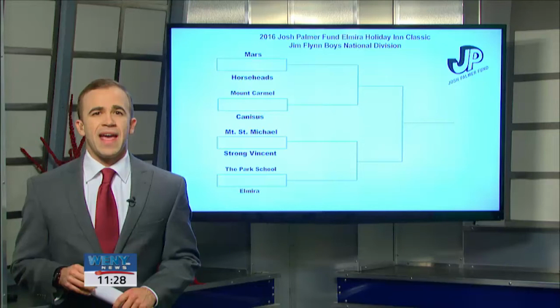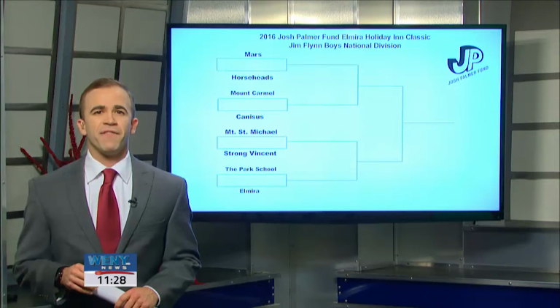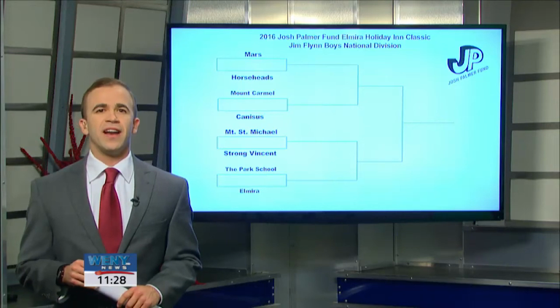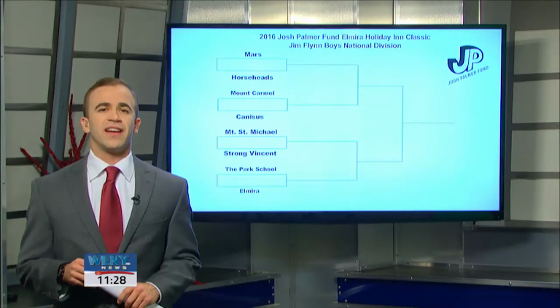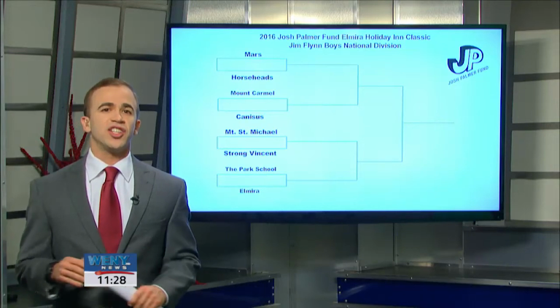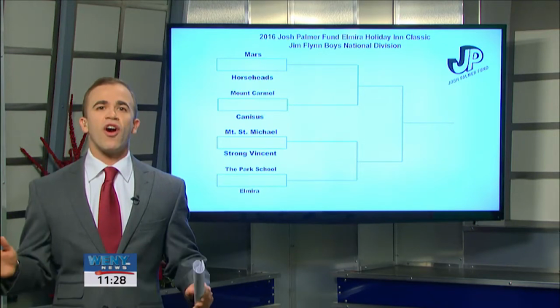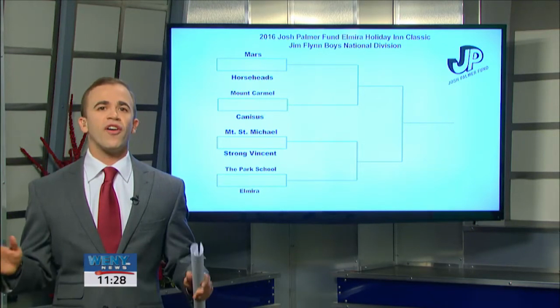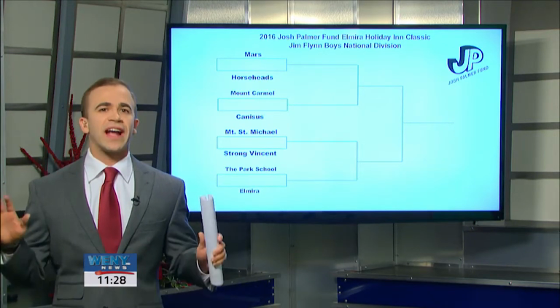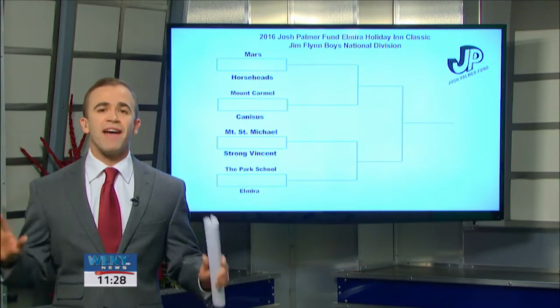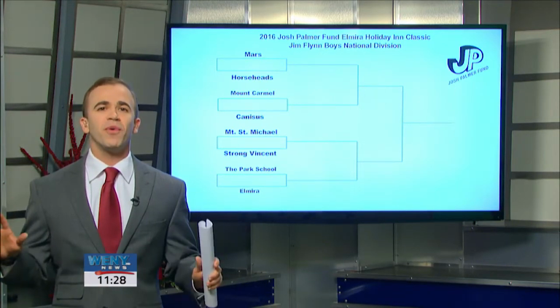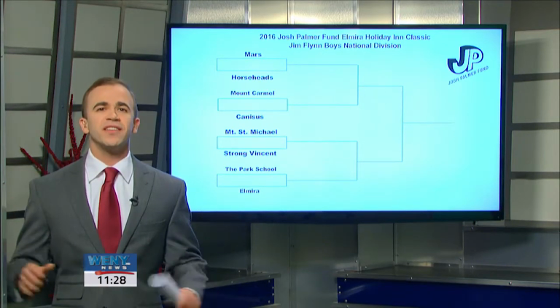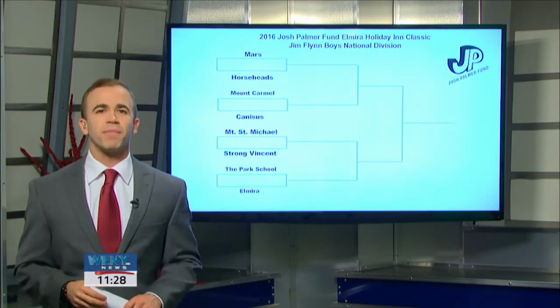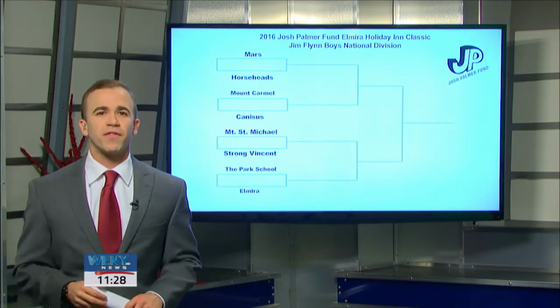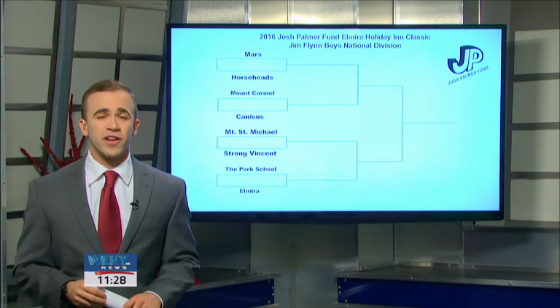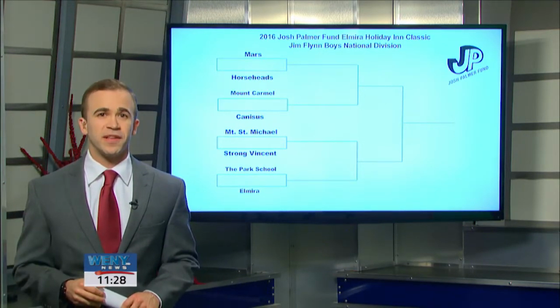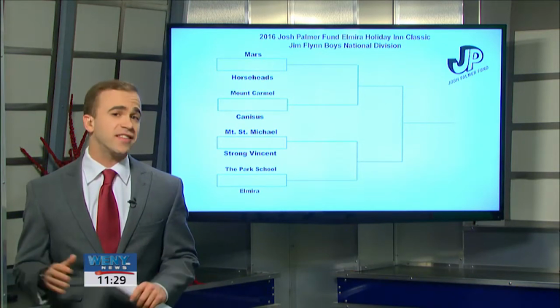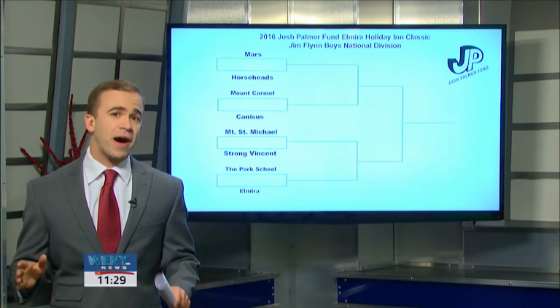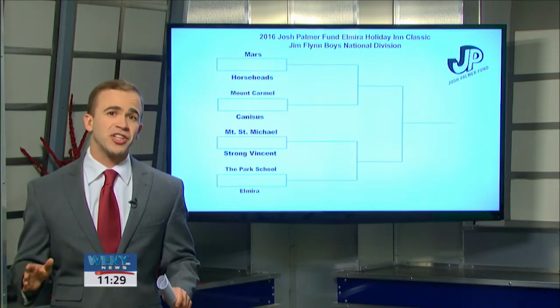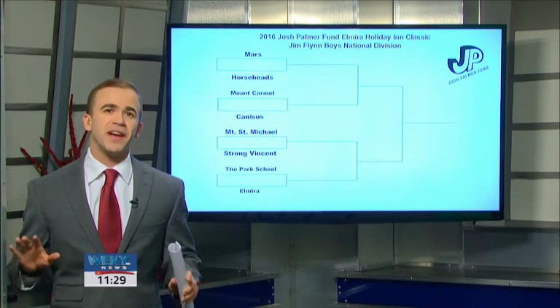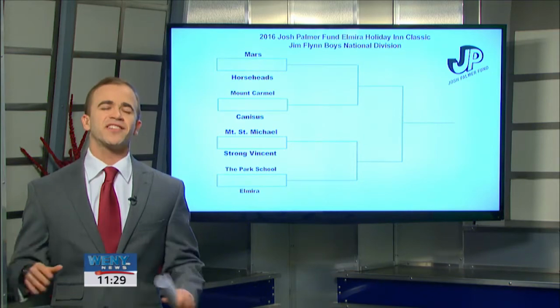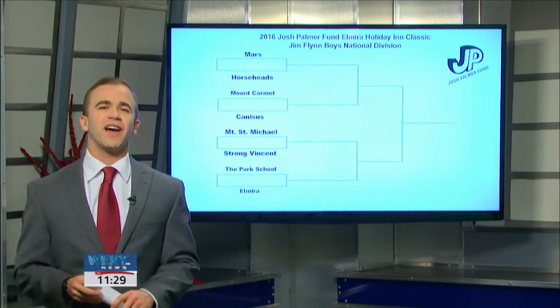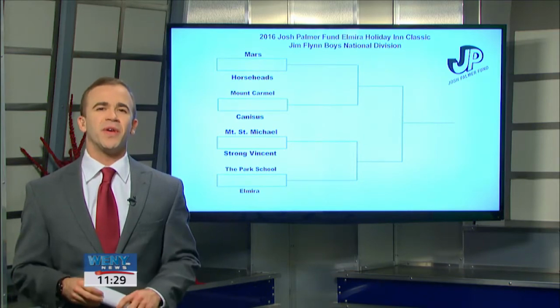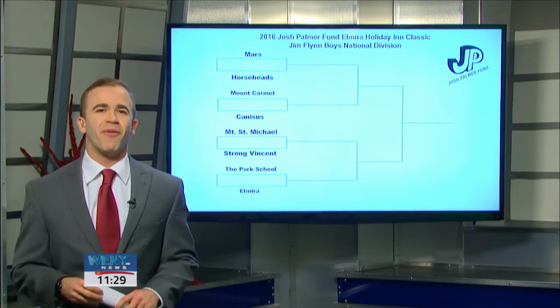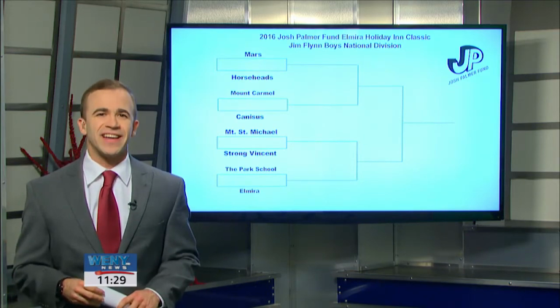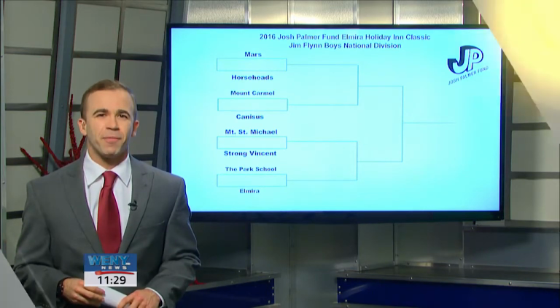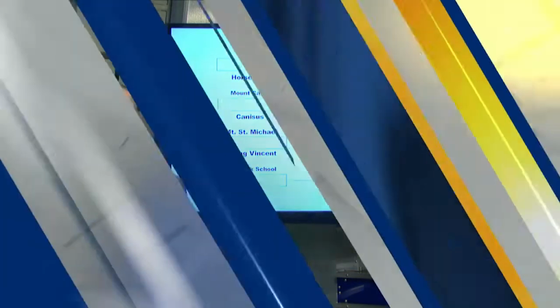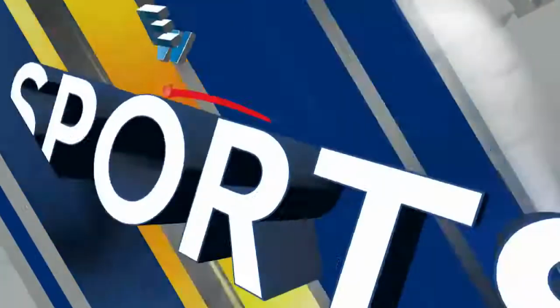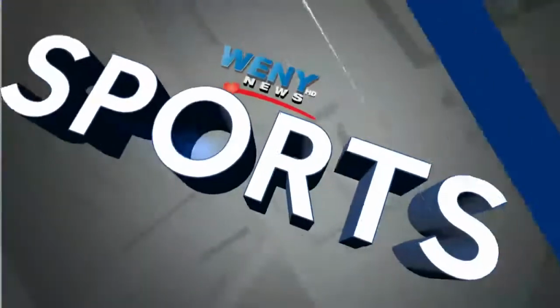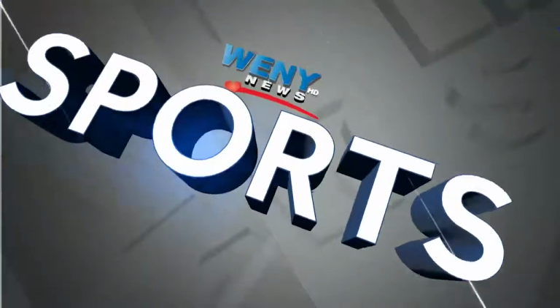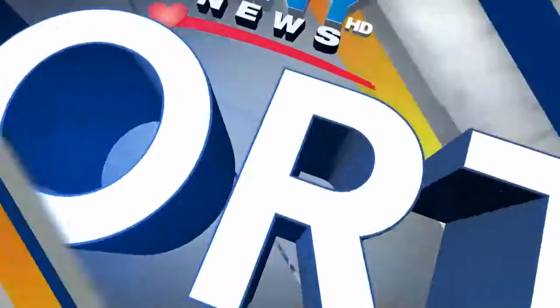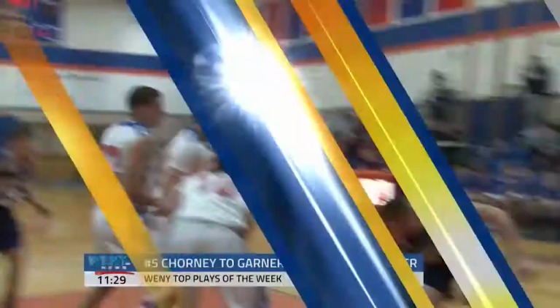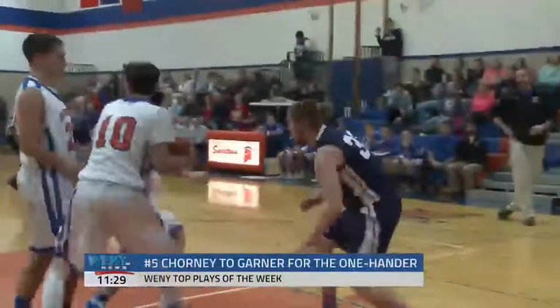And finally tonight, Jenna Harner and I got everyone something for Christmas. It isn't much, but it is our WEMY top plays of the week. Let's get it going.